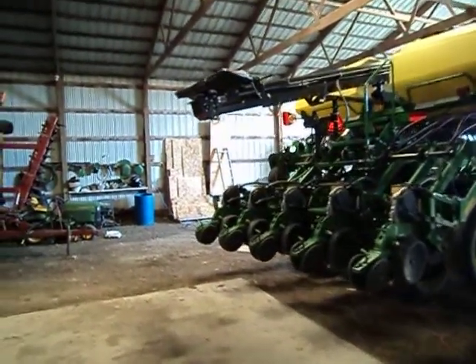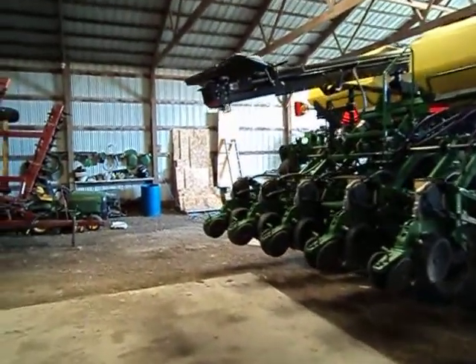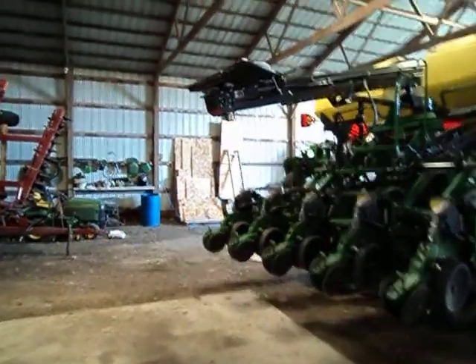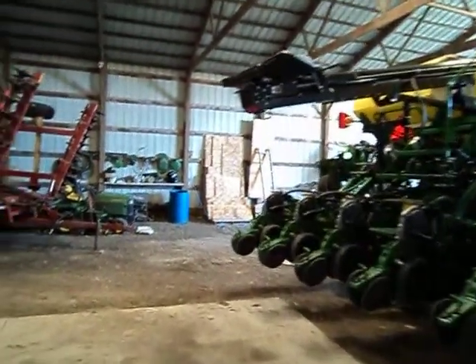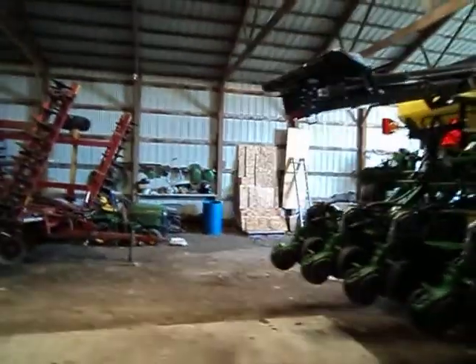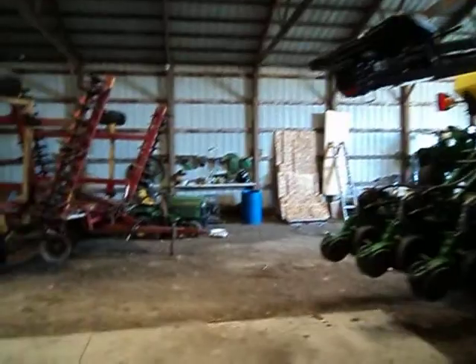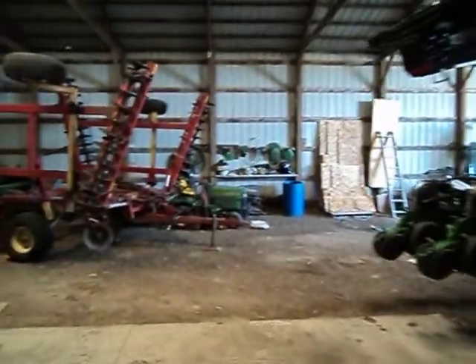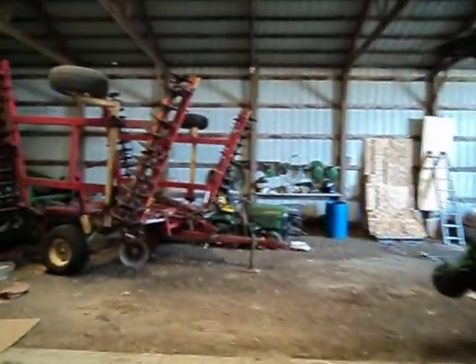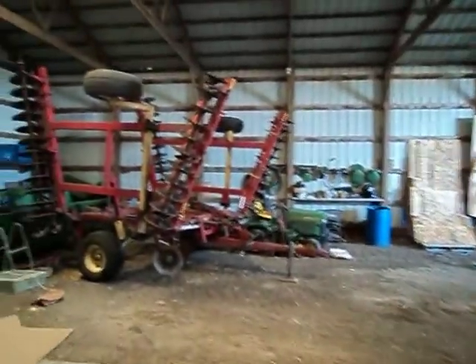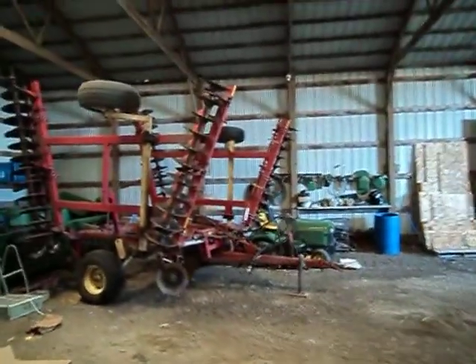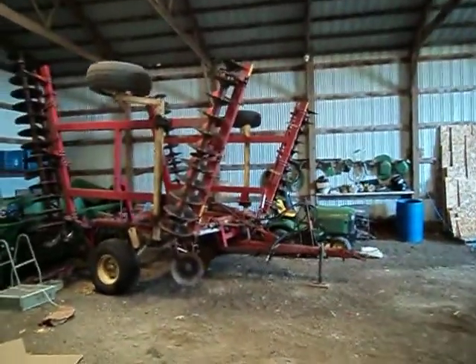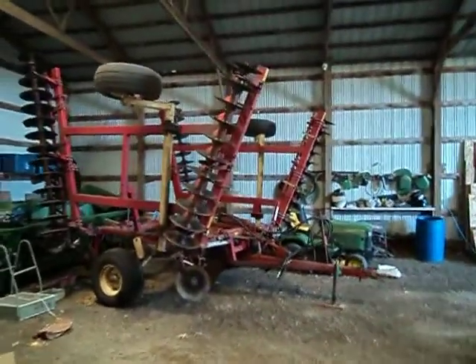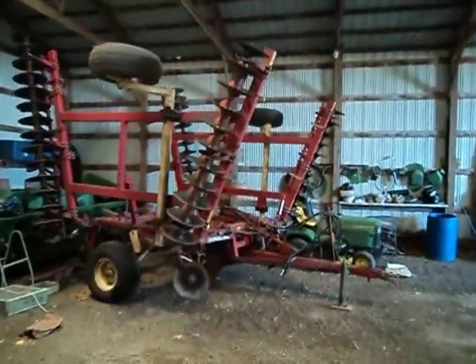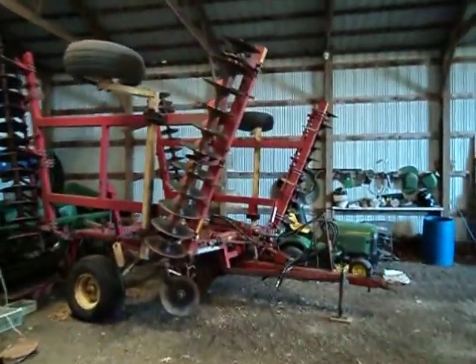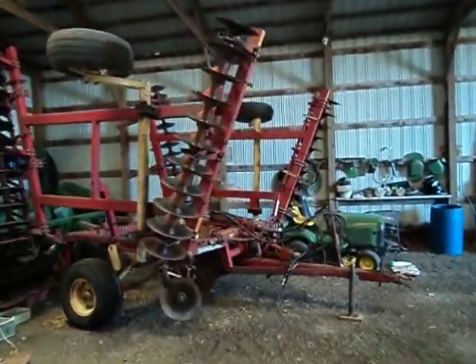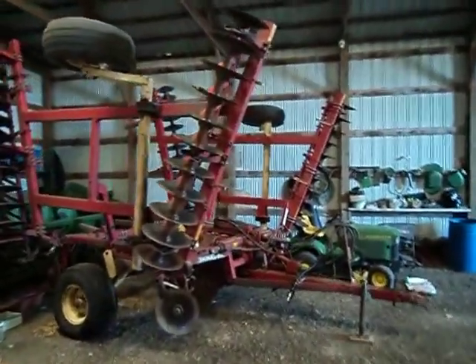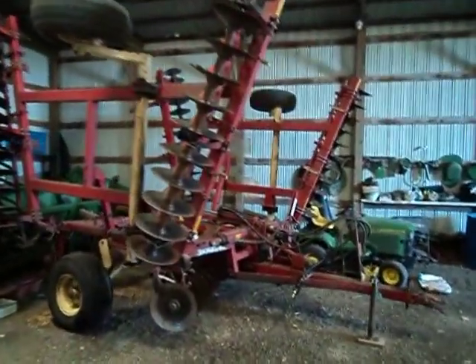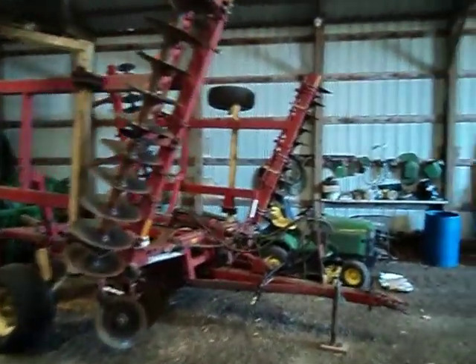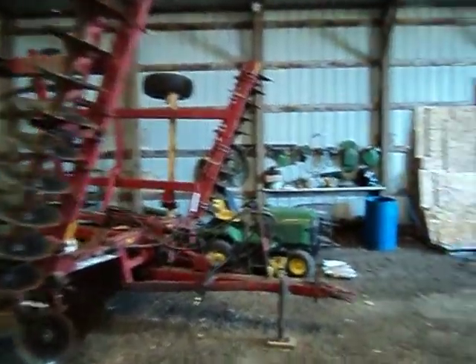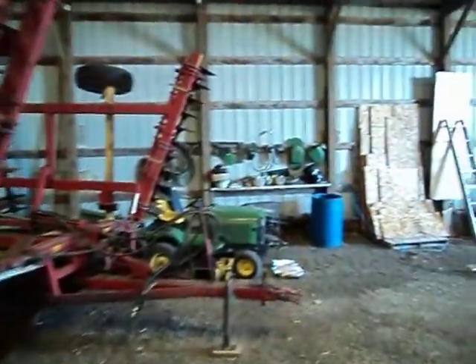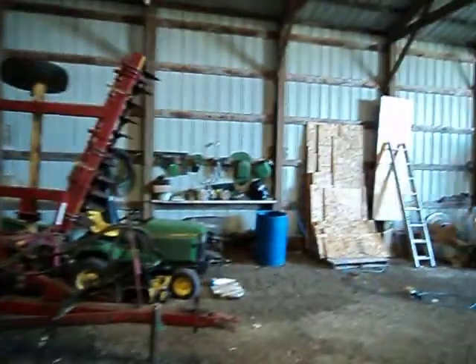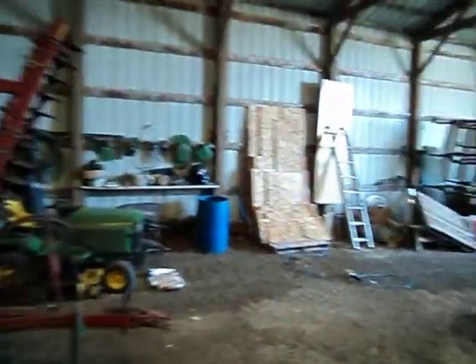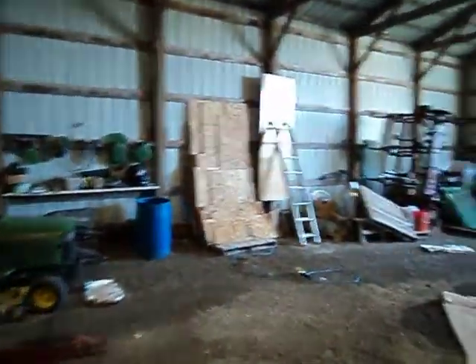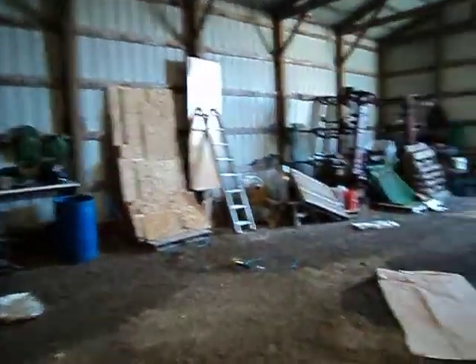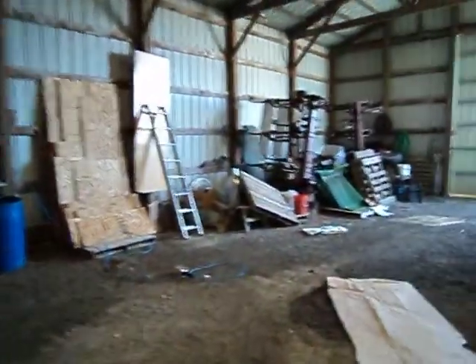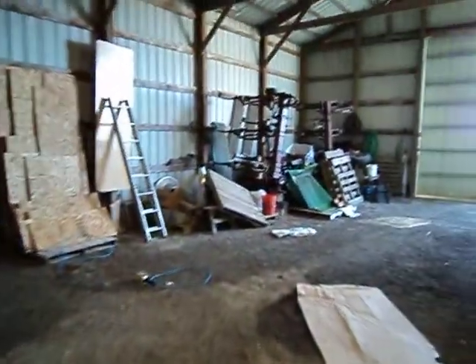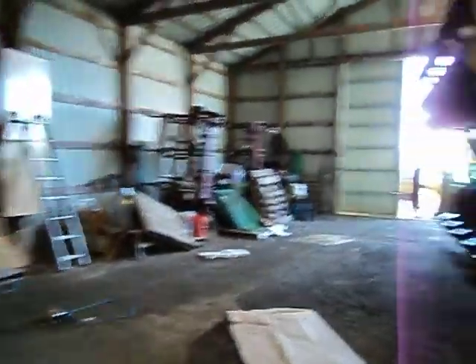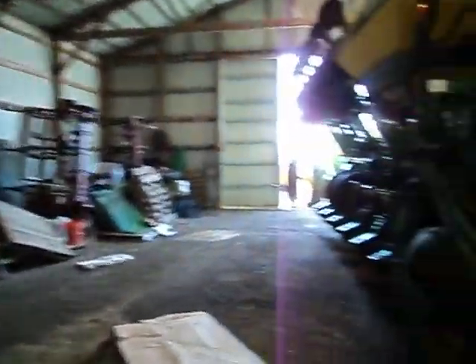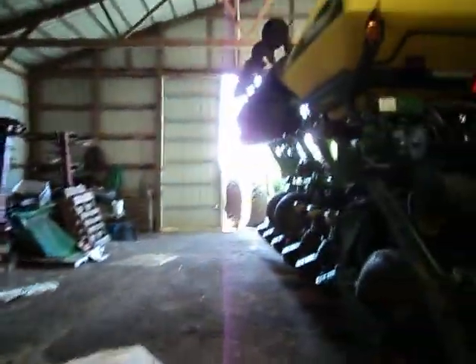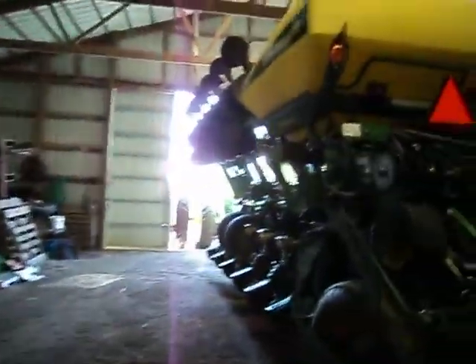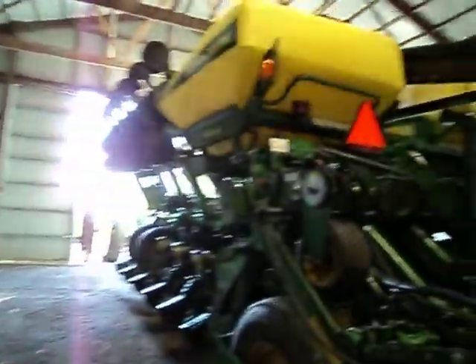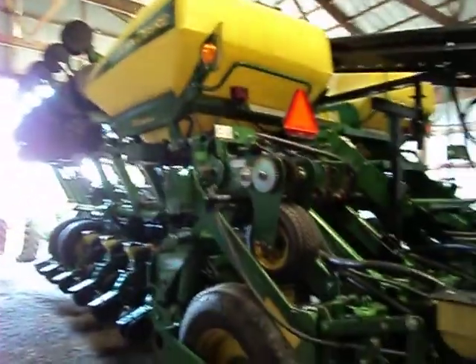I walk through the machine shed — a common machine shed sight this time of the year. Everything's still in storage but getting ready to come out.